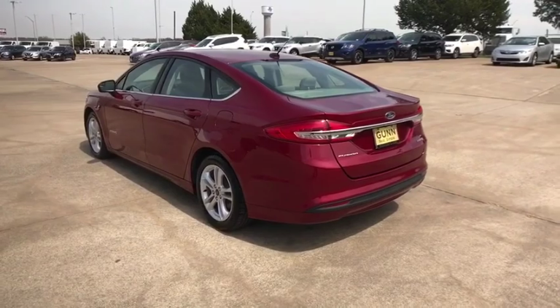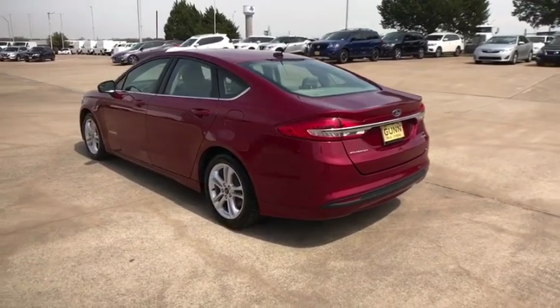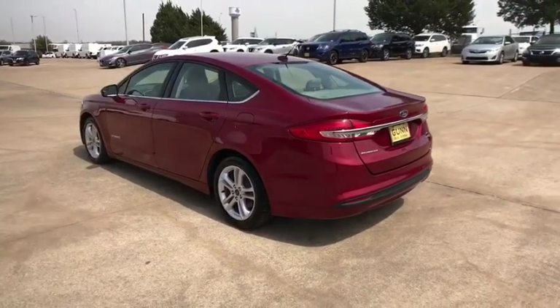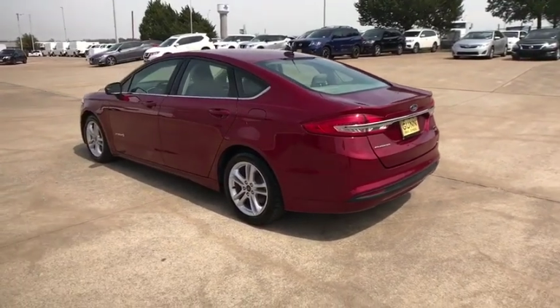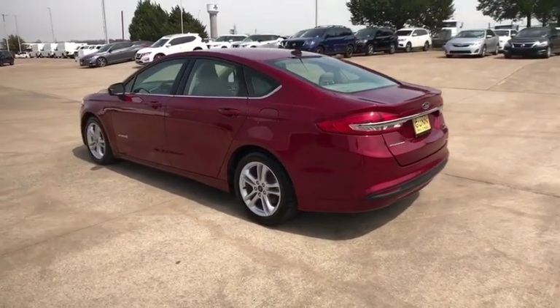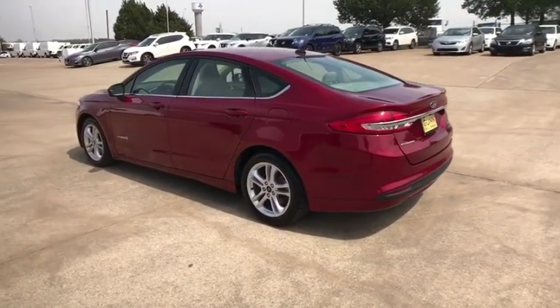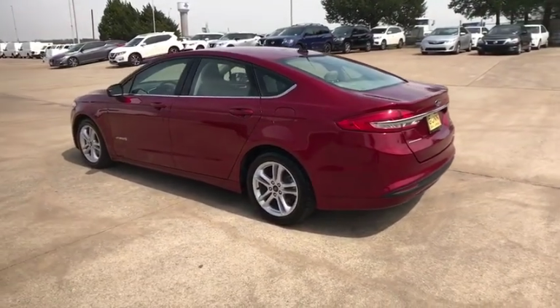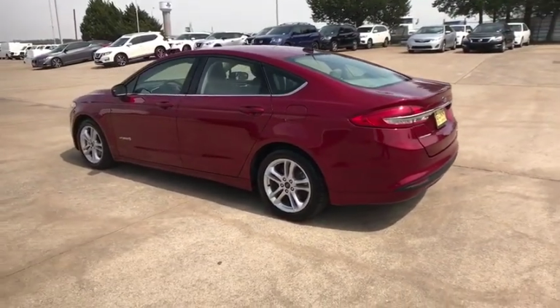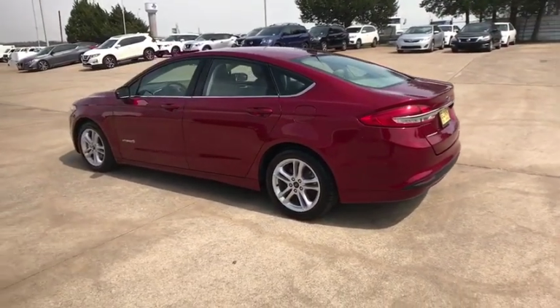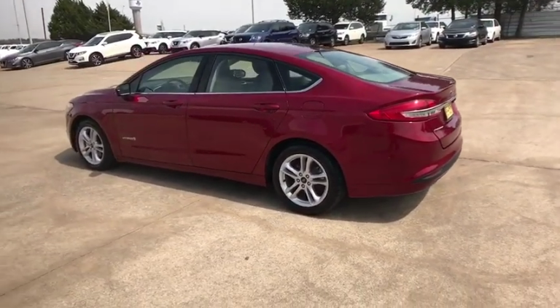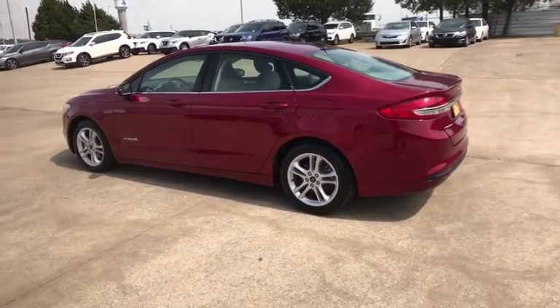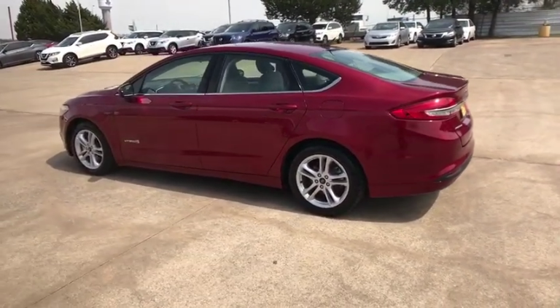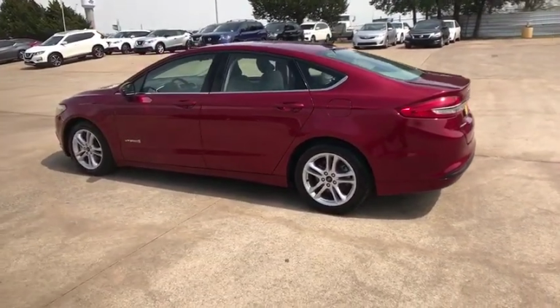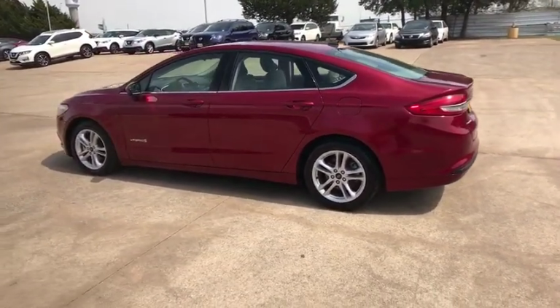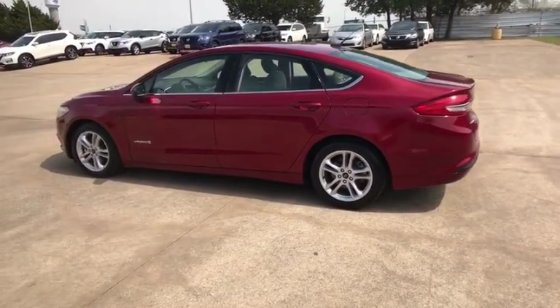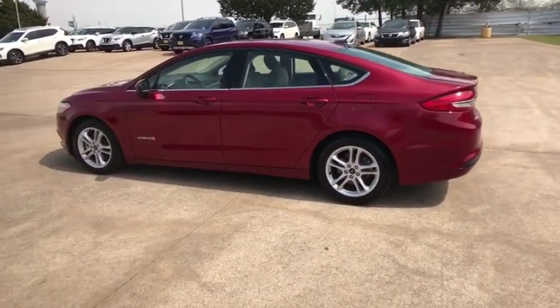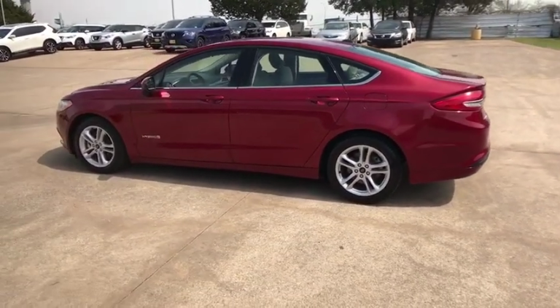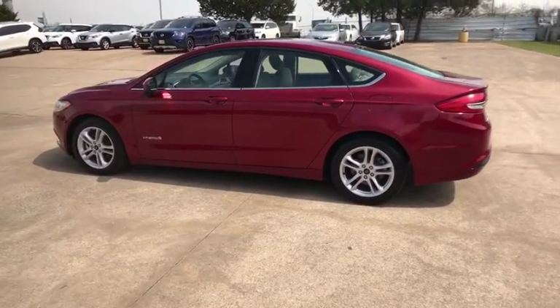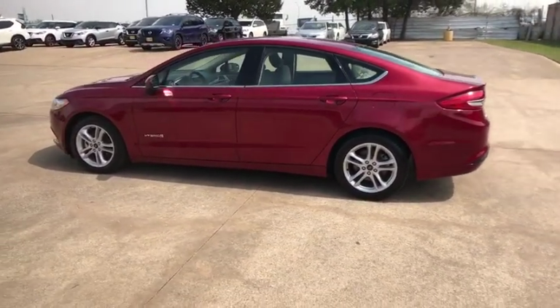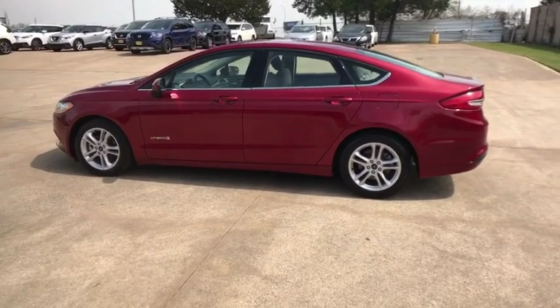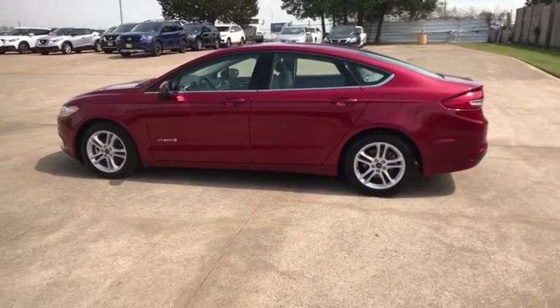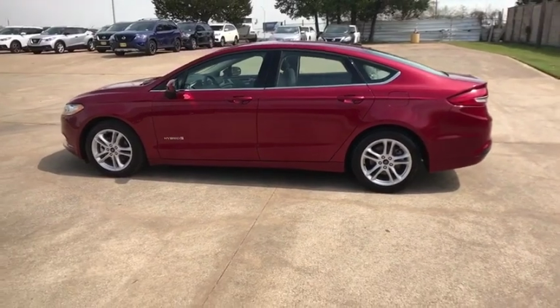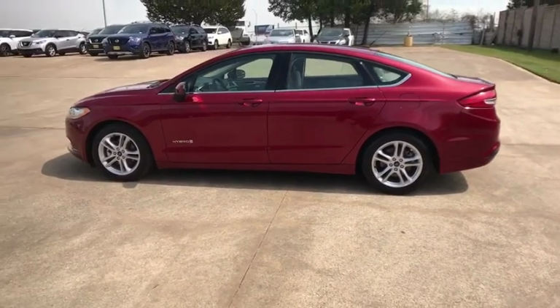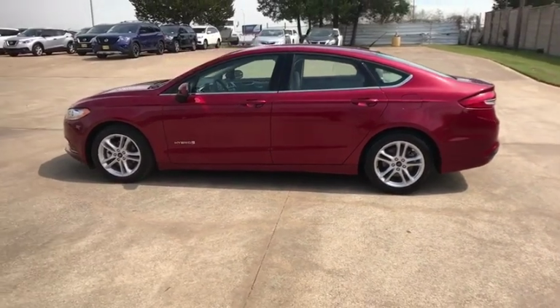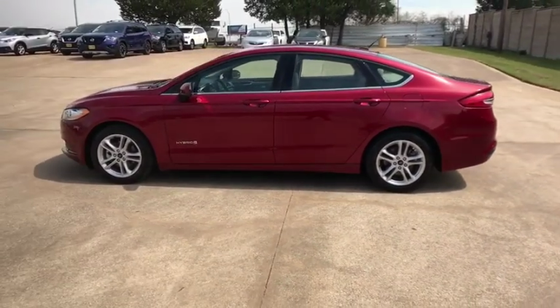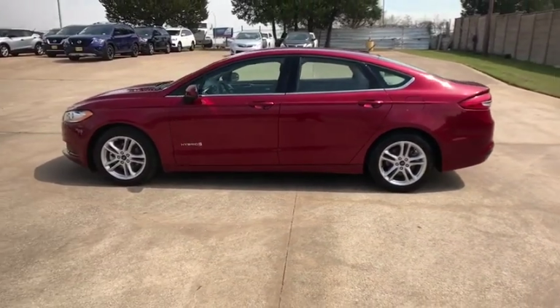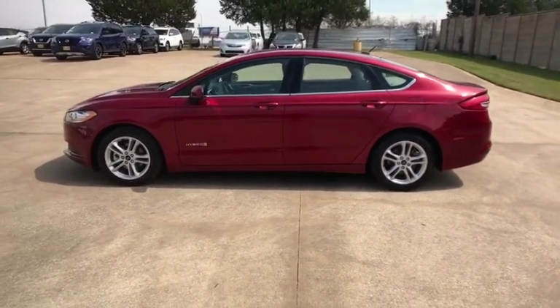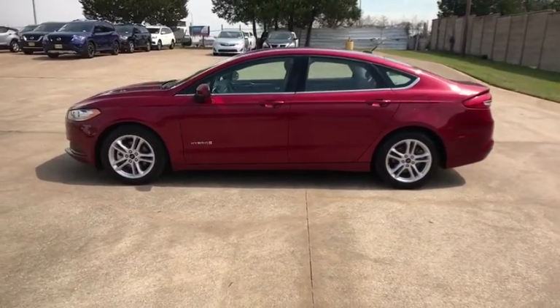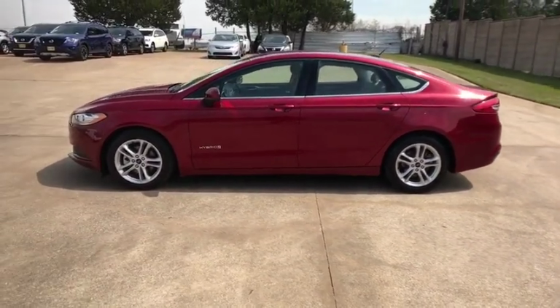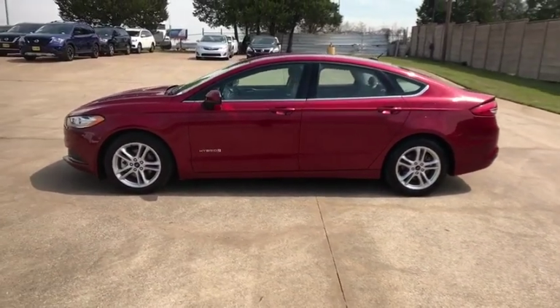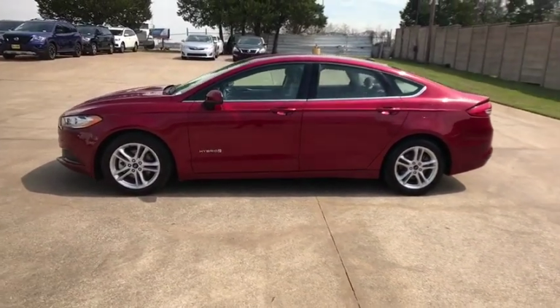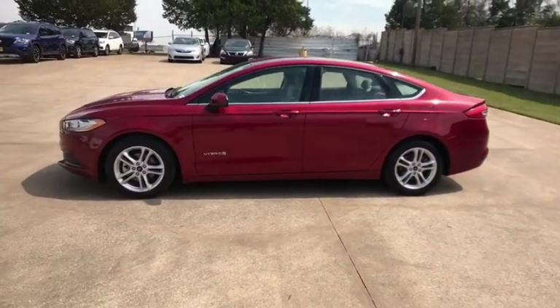Keyless start, floor mats, aluminum wheels, four wheel disc brakes, AM FM stereo radio, rear defrost, climate control, front wheel drive.